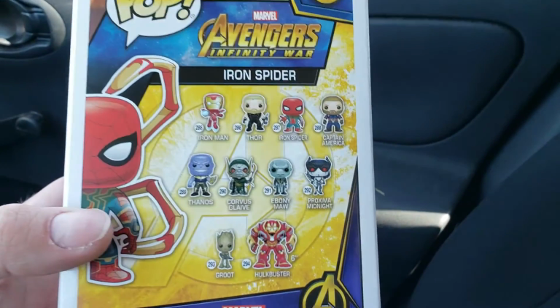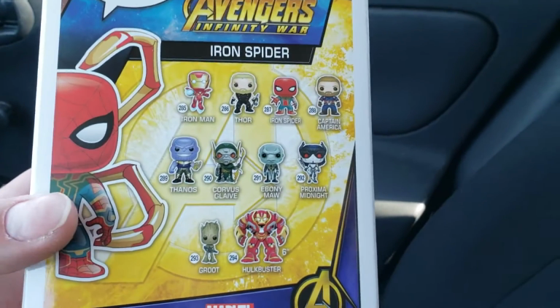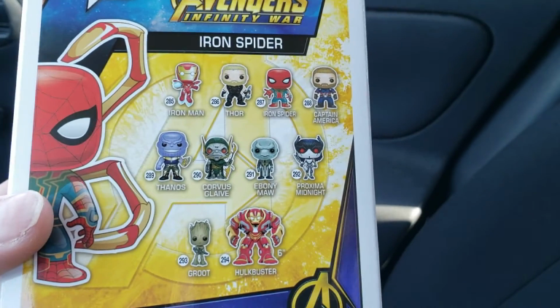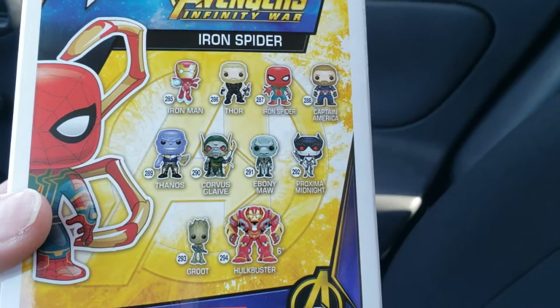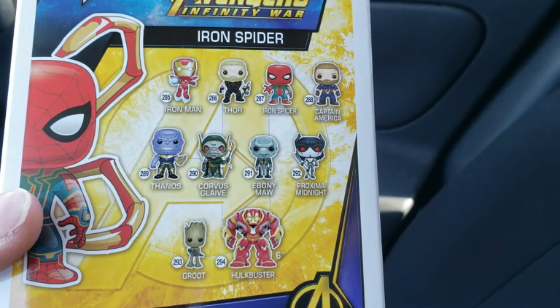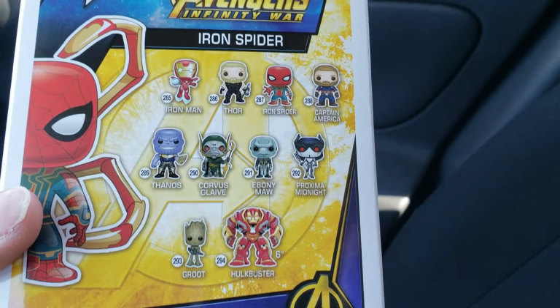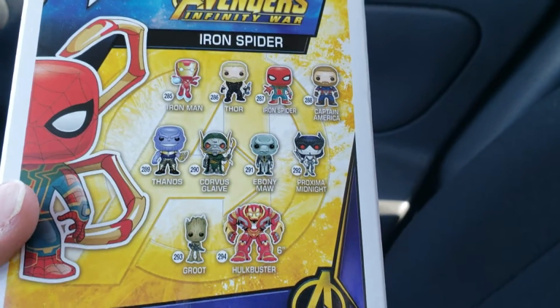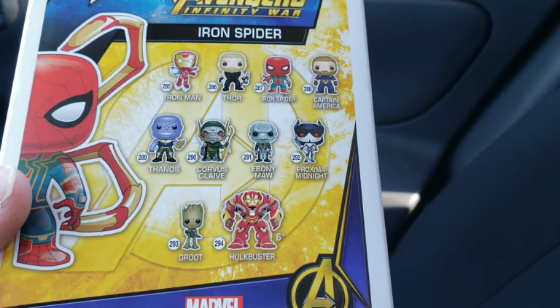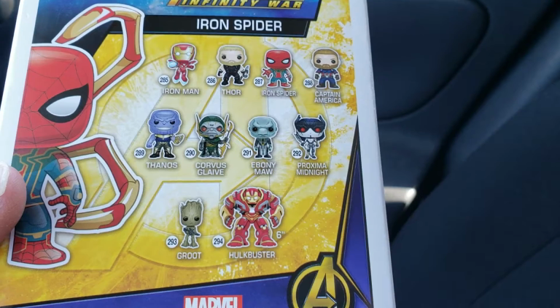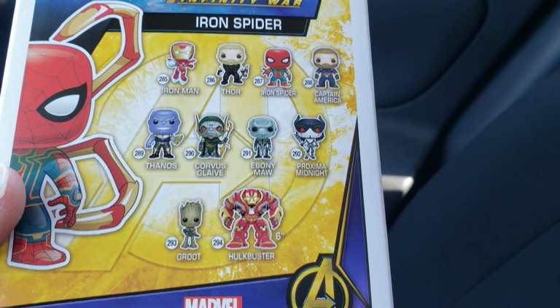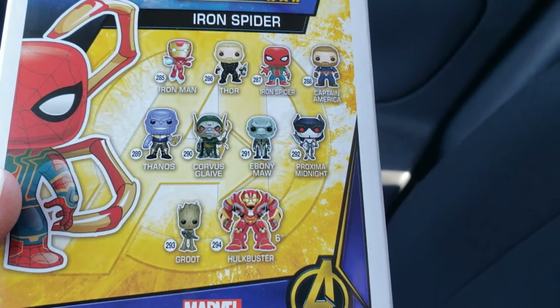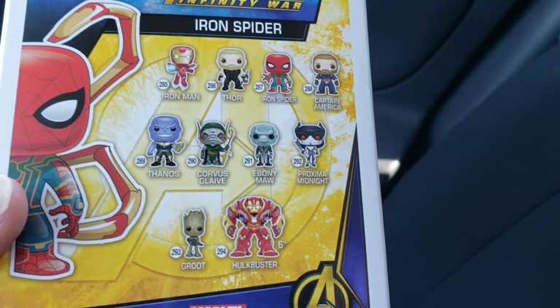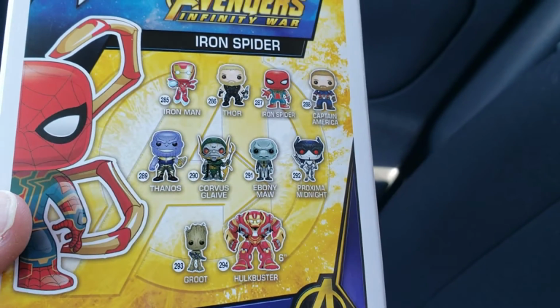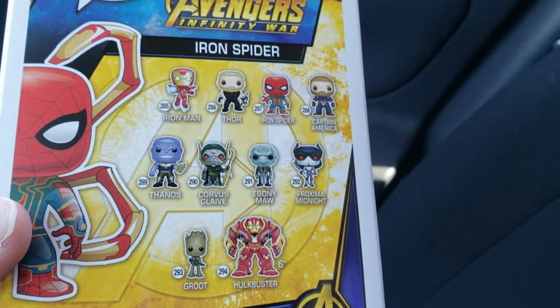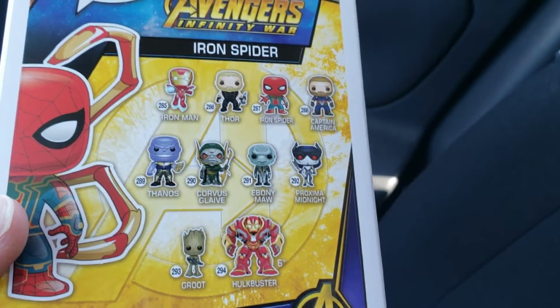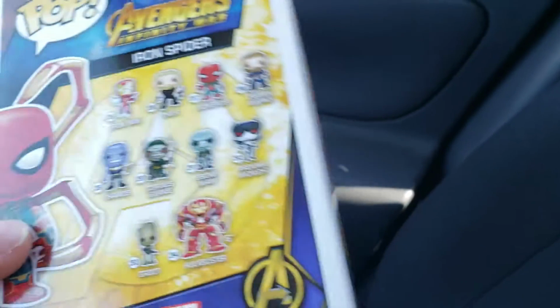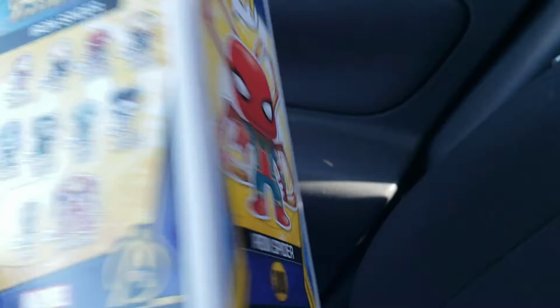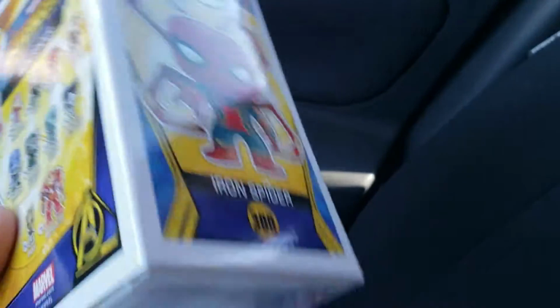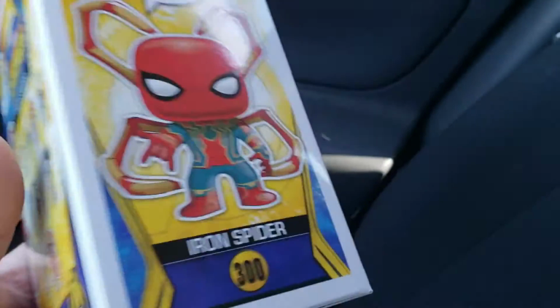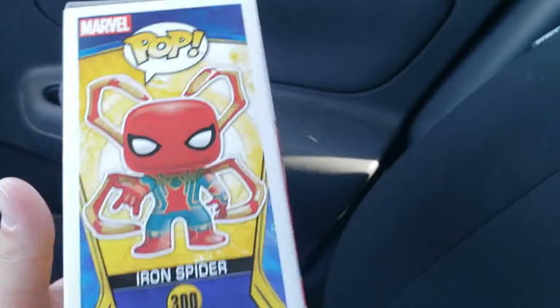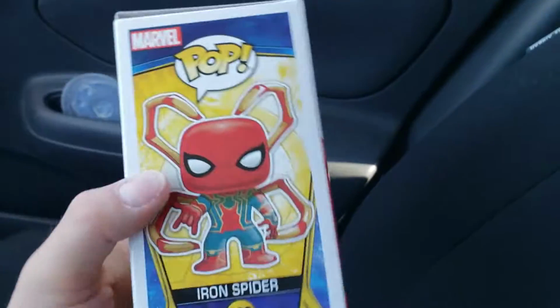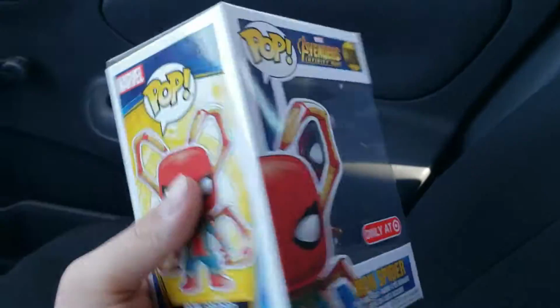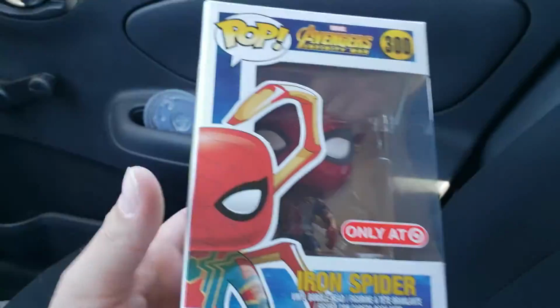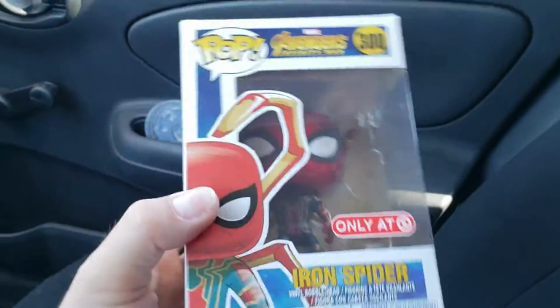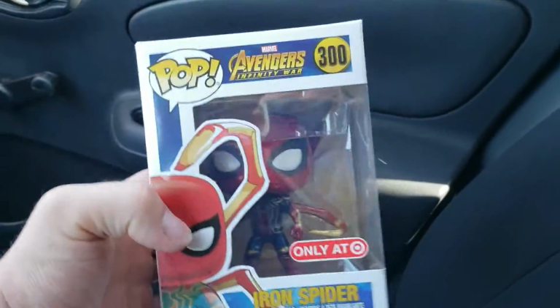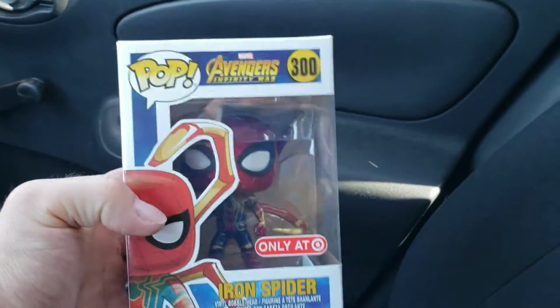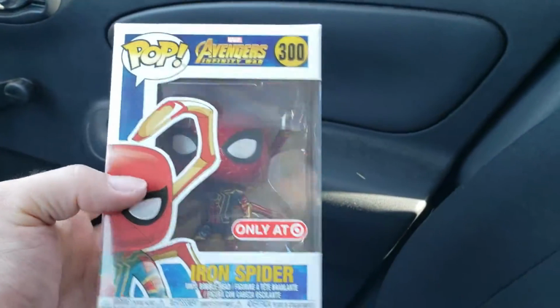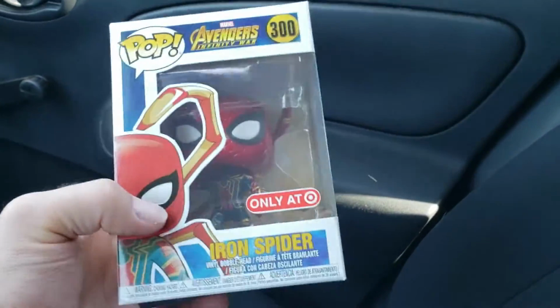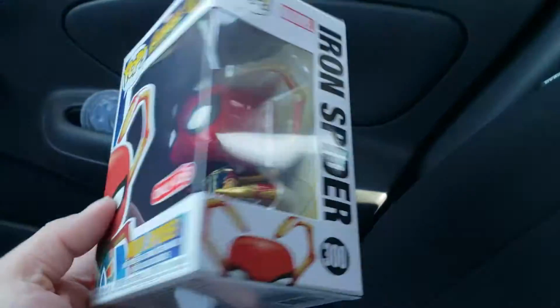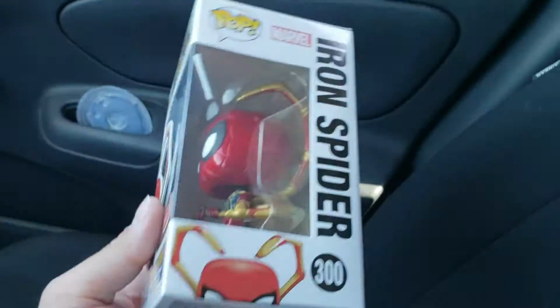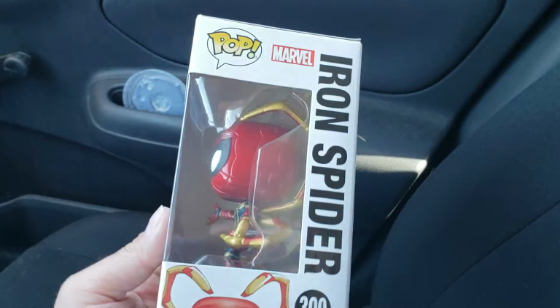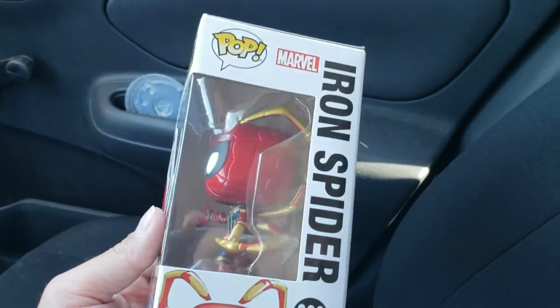Here's some of the other ones you can collect. Hopefully I might pick up a couple other ones if I can find some of these — like Iron Man. But like I said, I'm pretty stoked I finally found the Spider-Man Avengers.